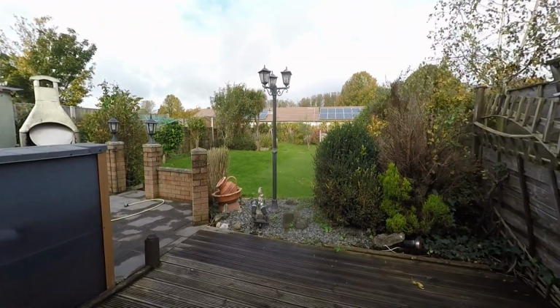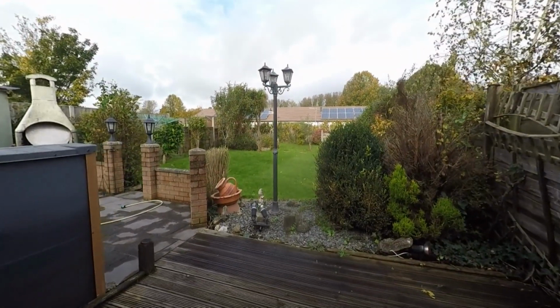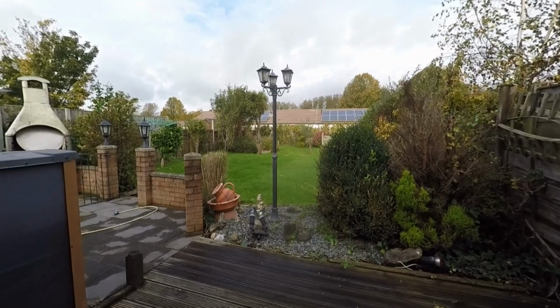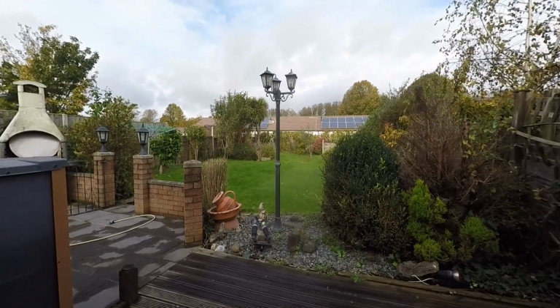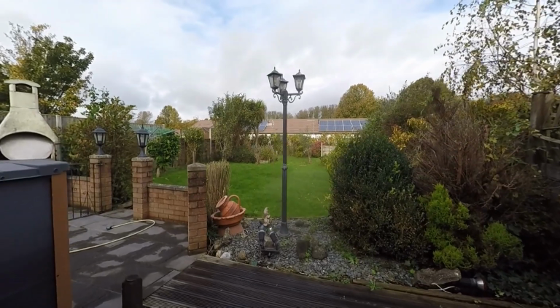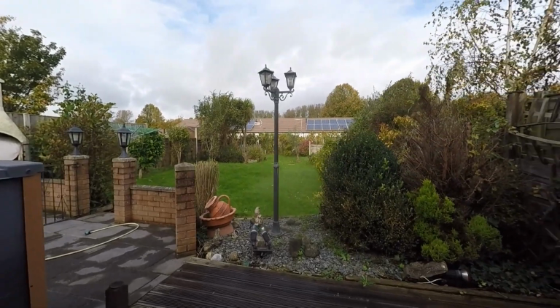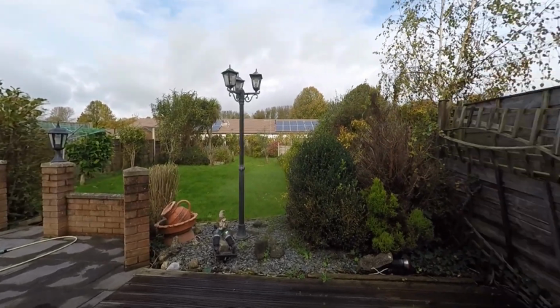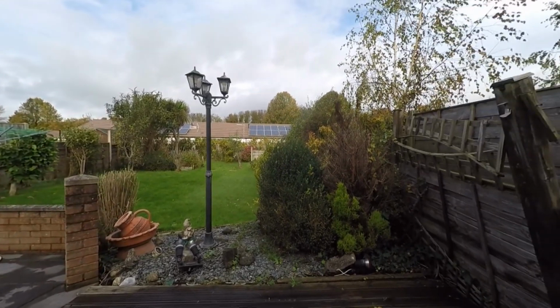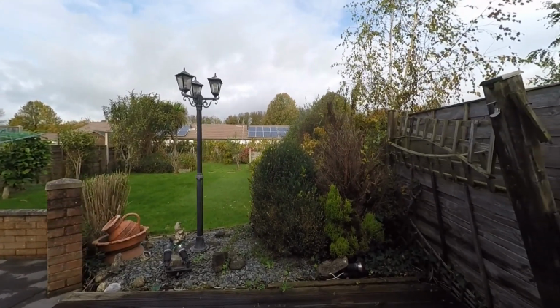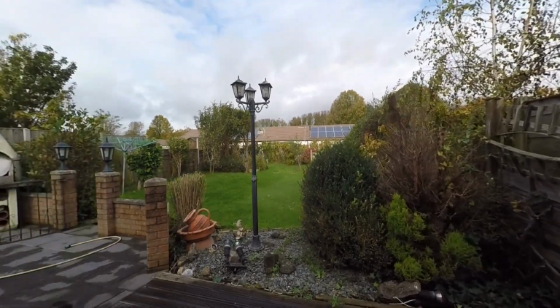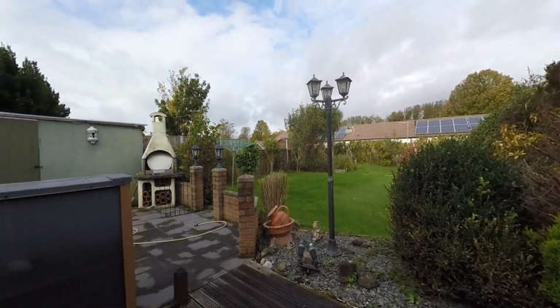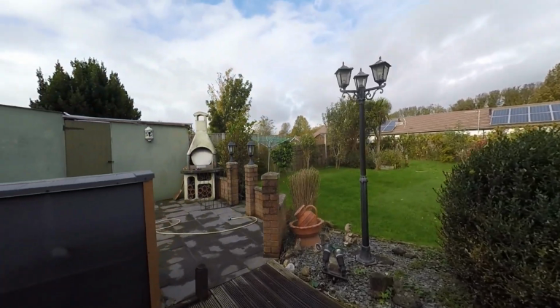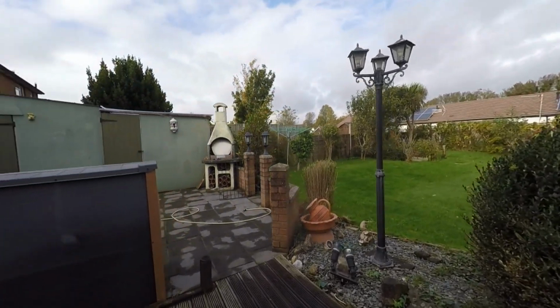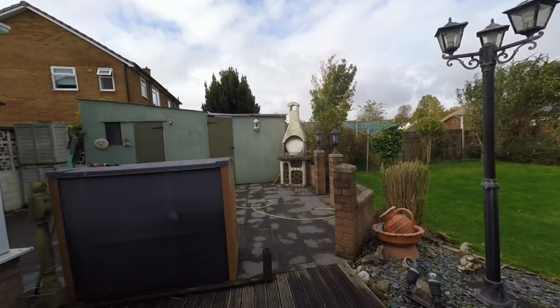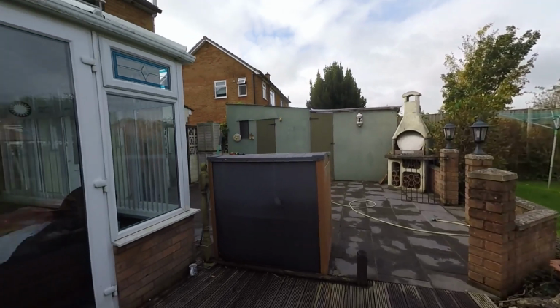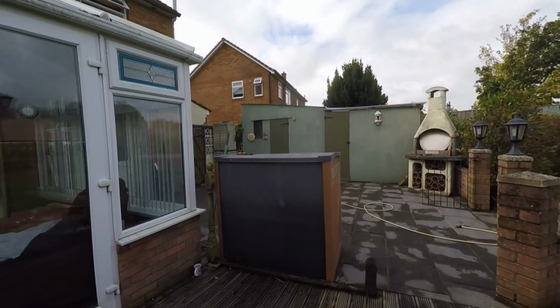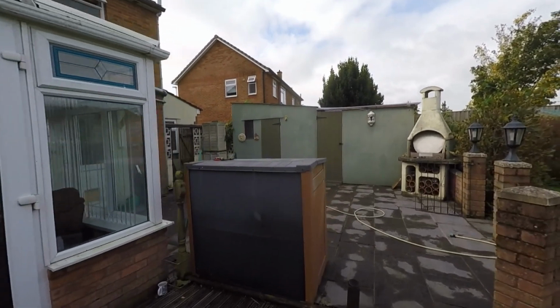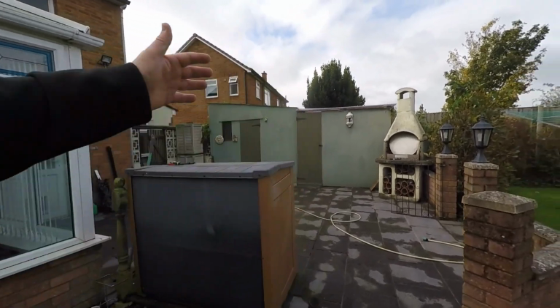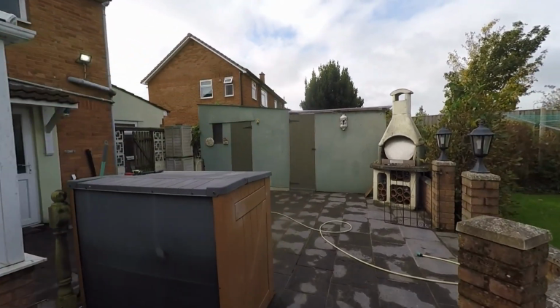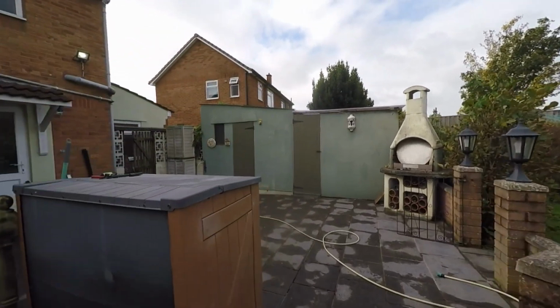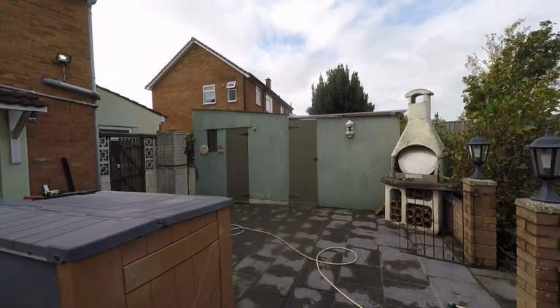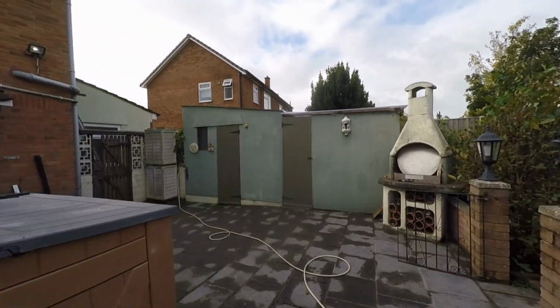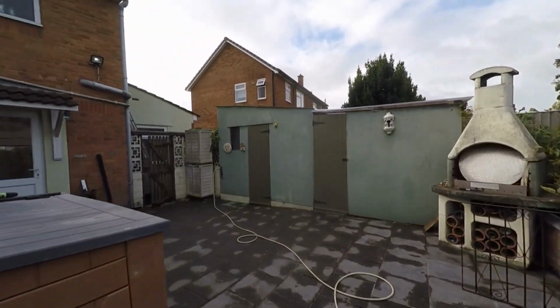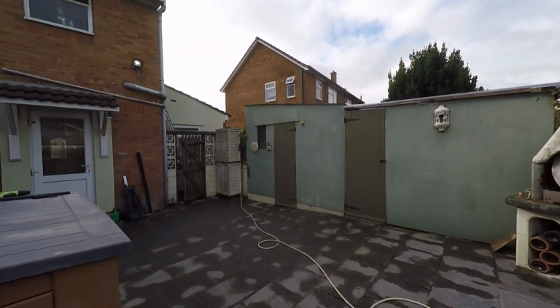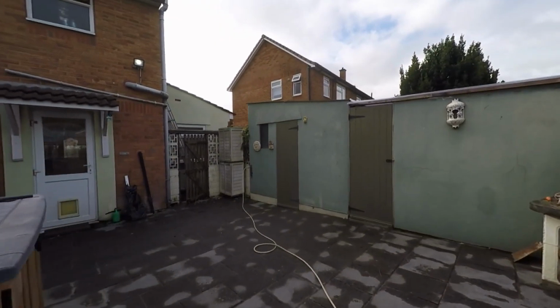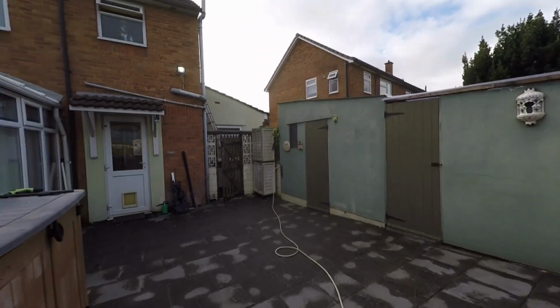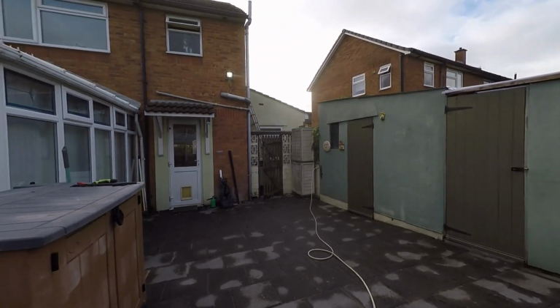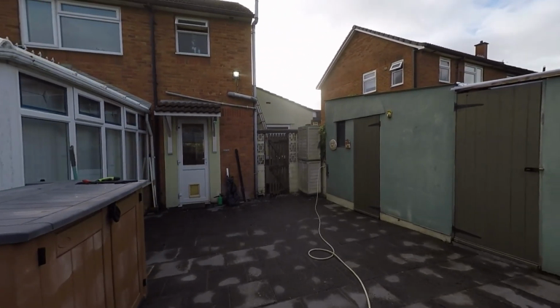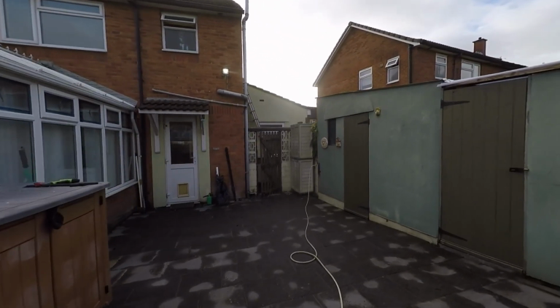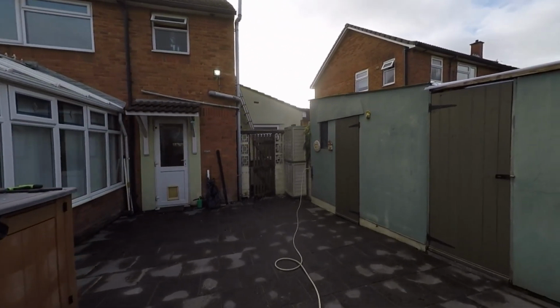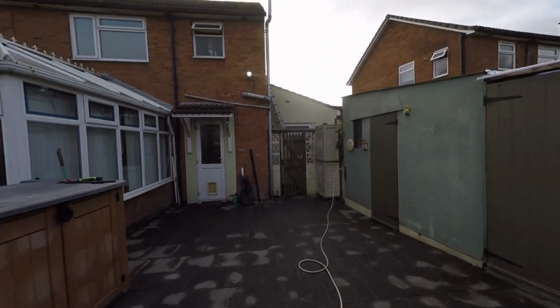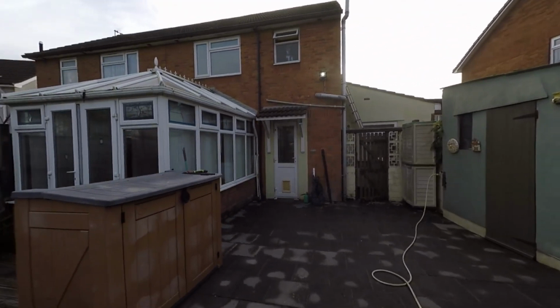Stepping outside, we first step out onto this very handy decked area with space for some outdoor seating furniture, and then we also have this very generous patio area as well — so plenty of space for outdoor seating, dining, and entertaining.